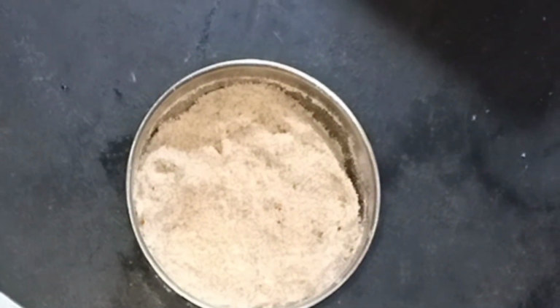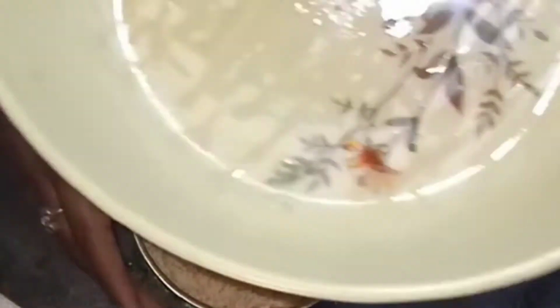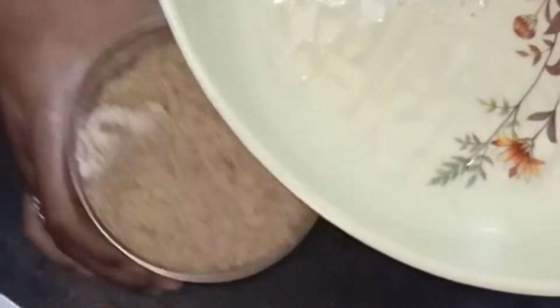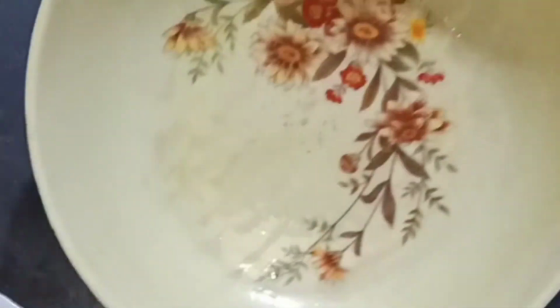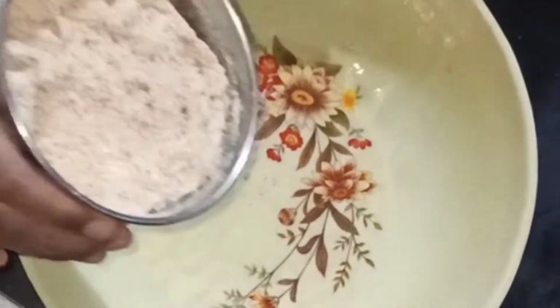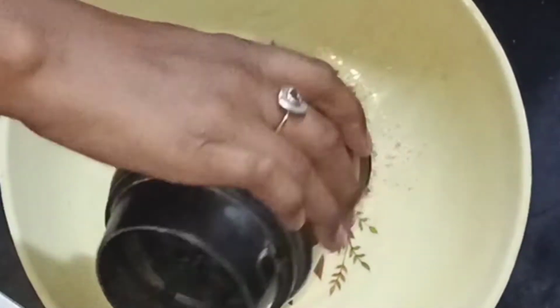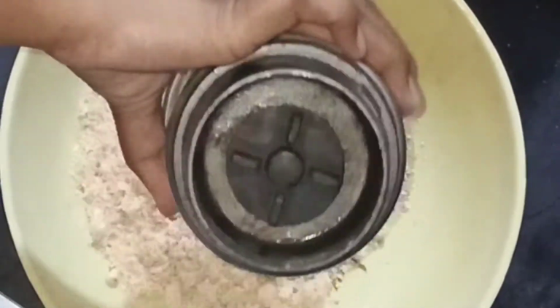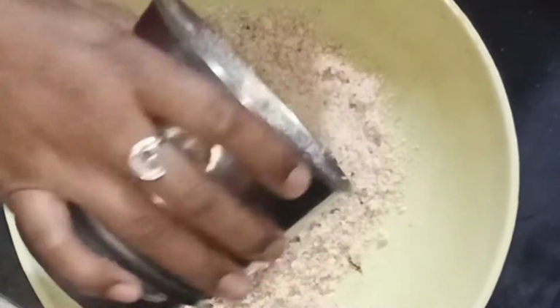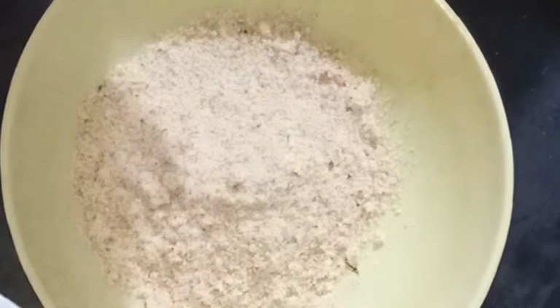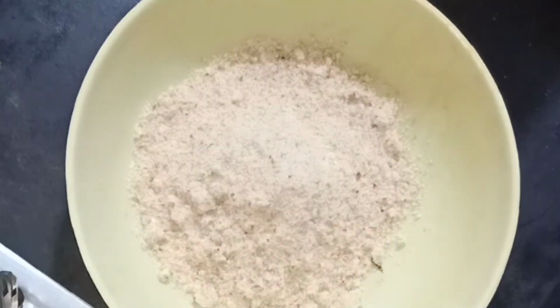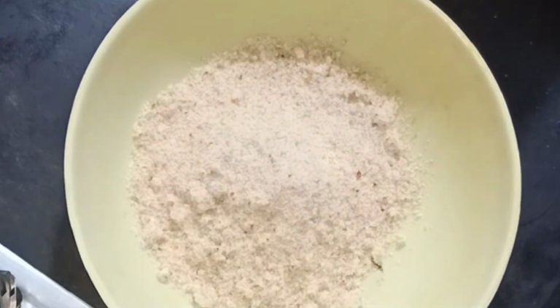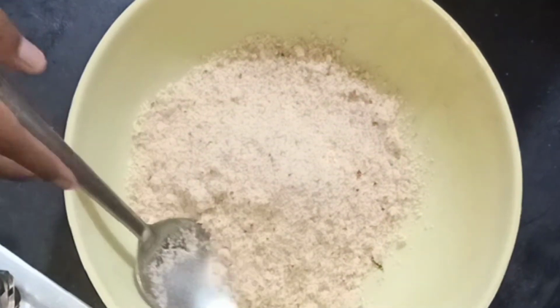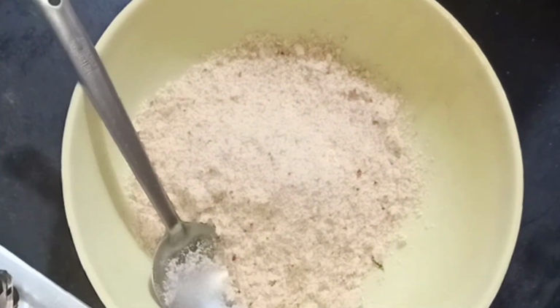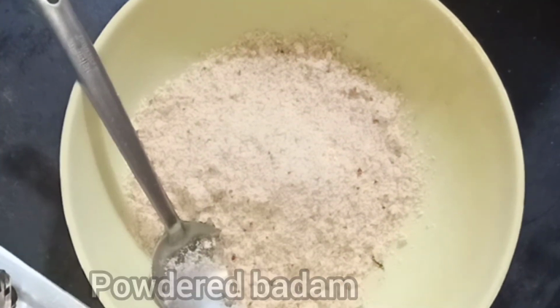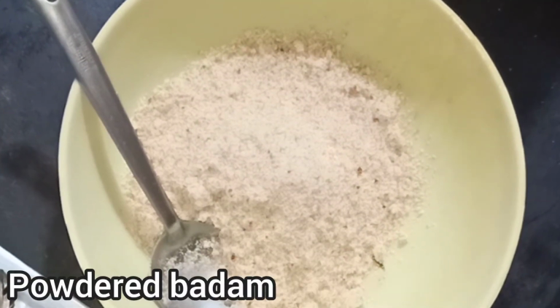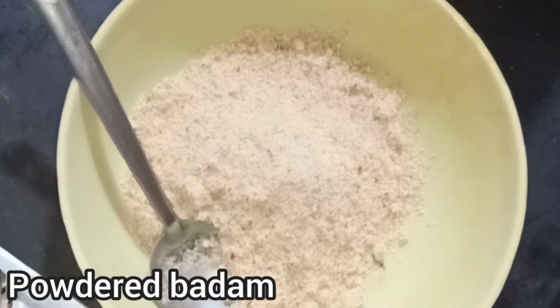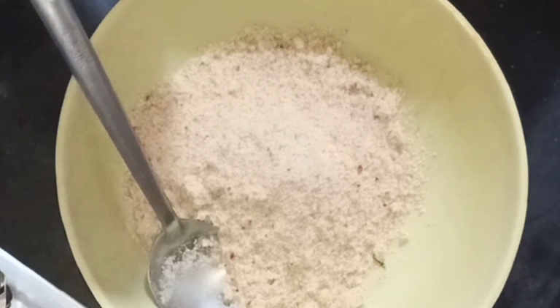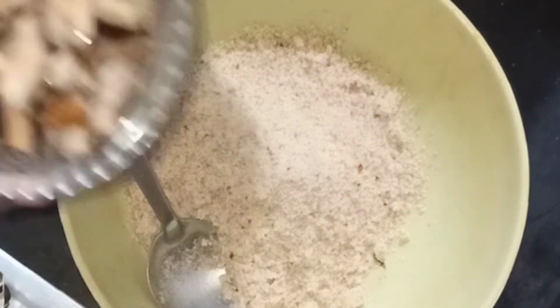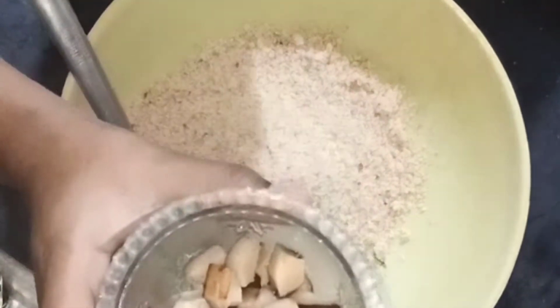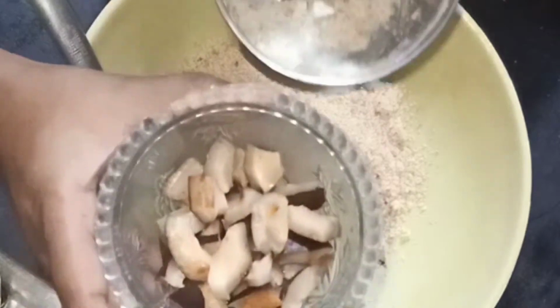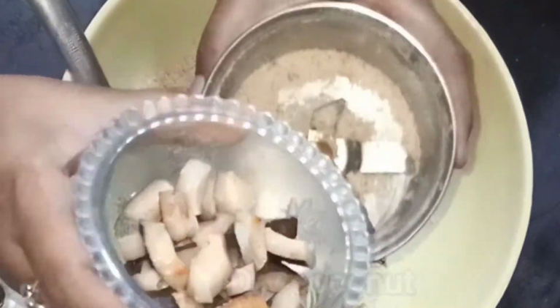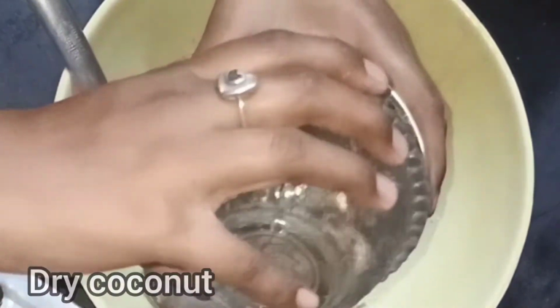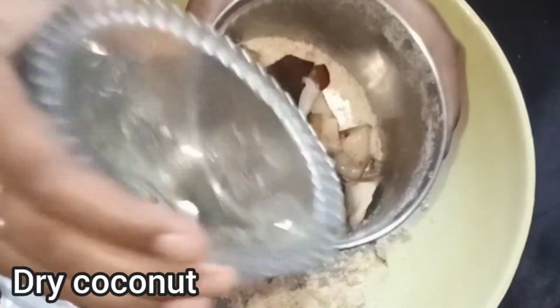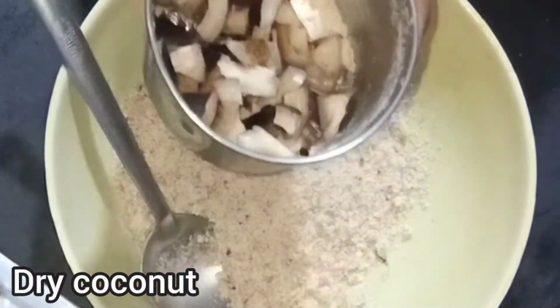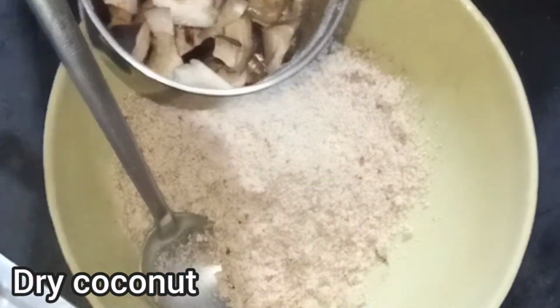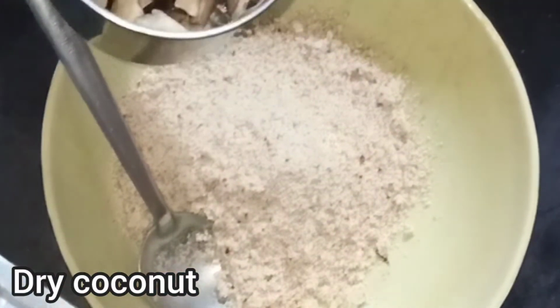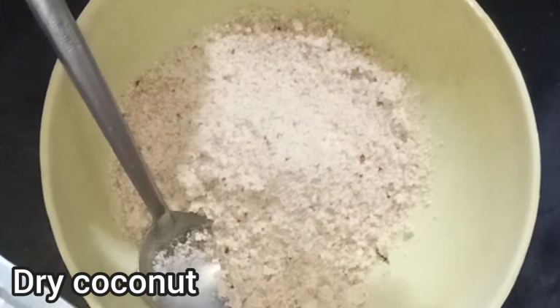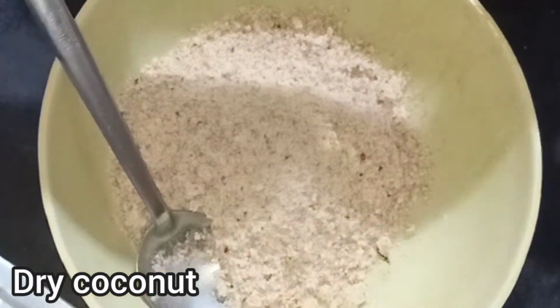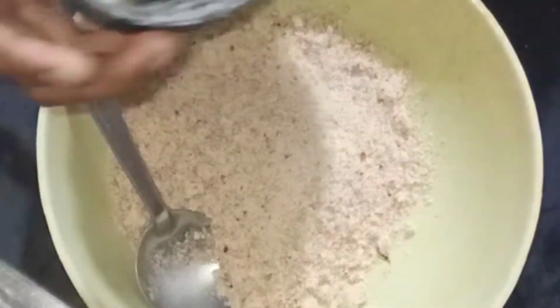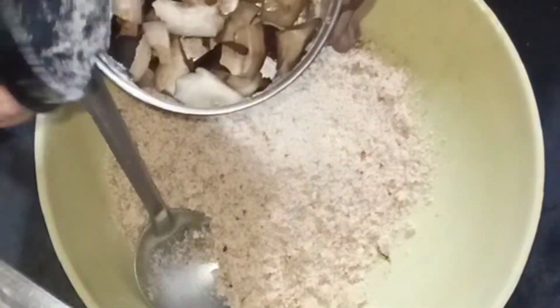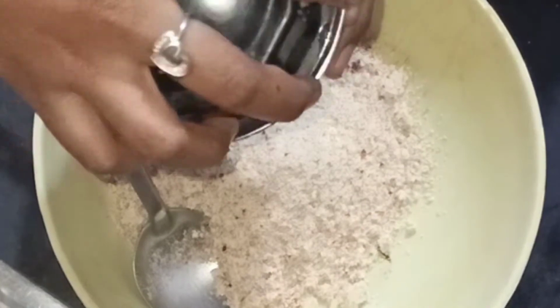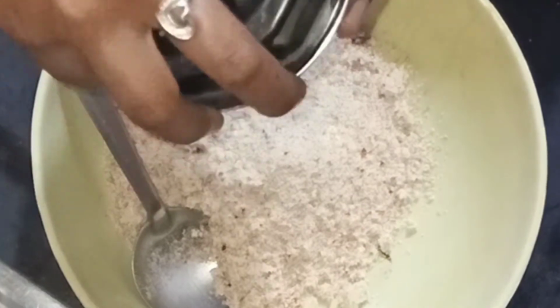Now, transfer the mixture to the mixing bowl. Then add the fine powder to the mixing bowl.